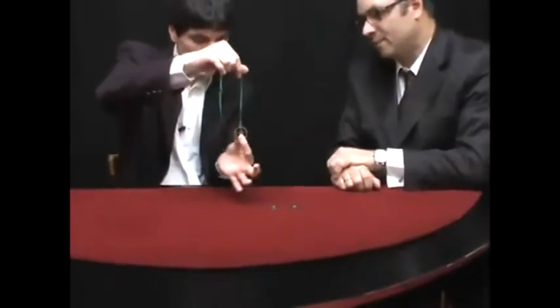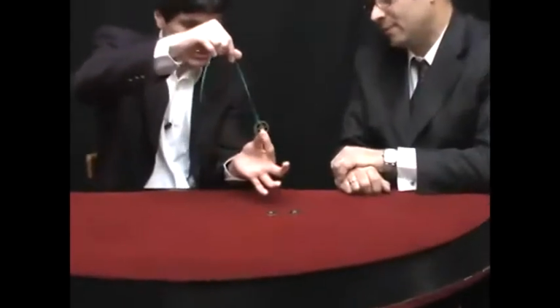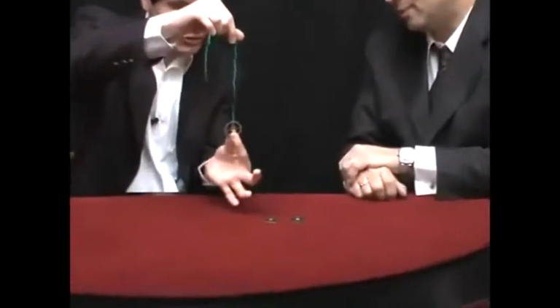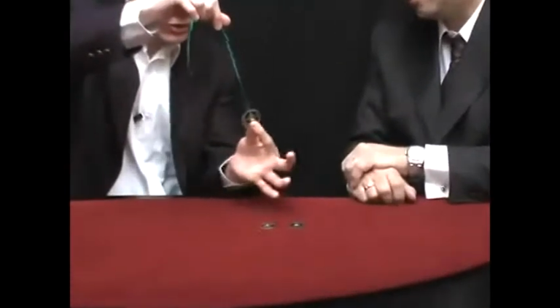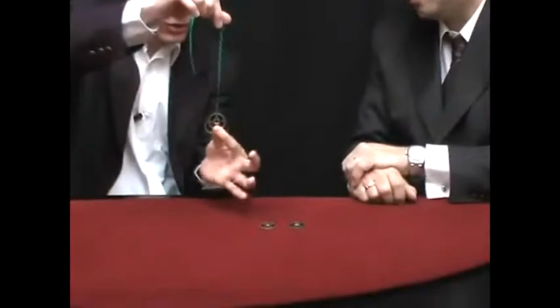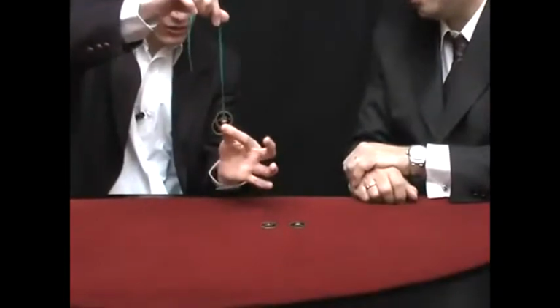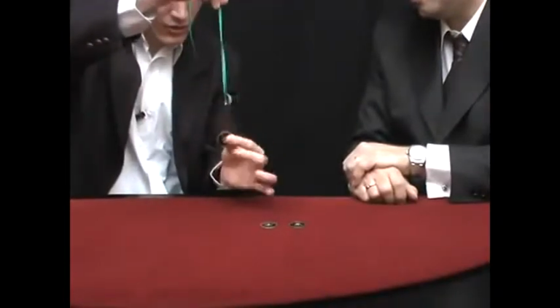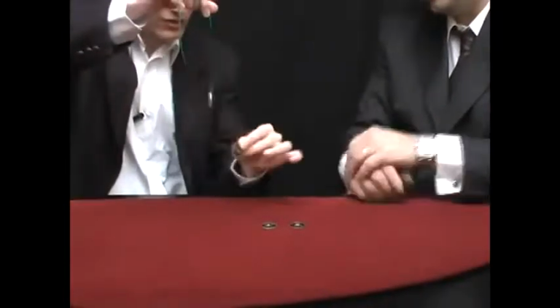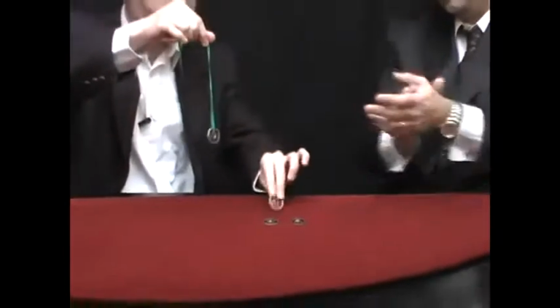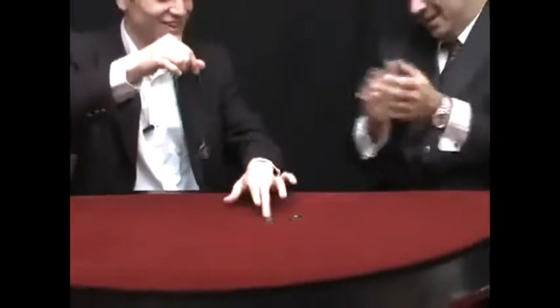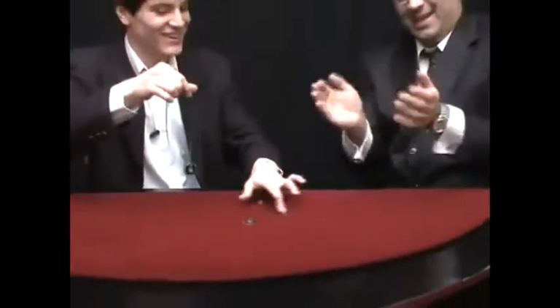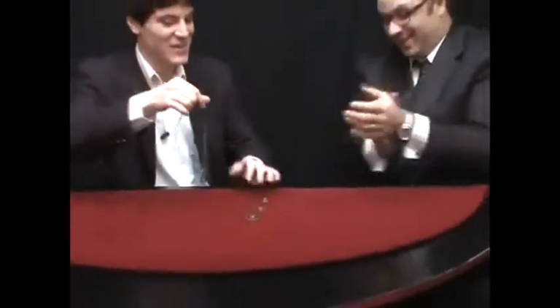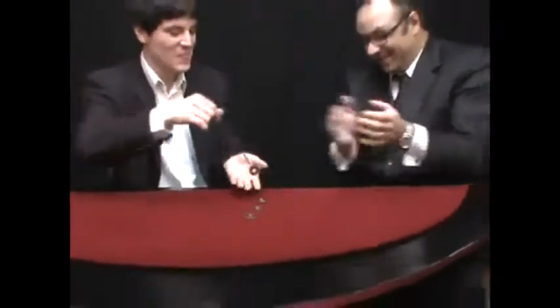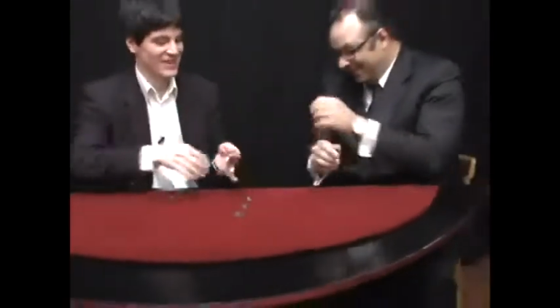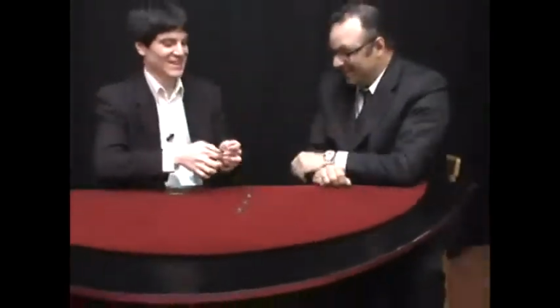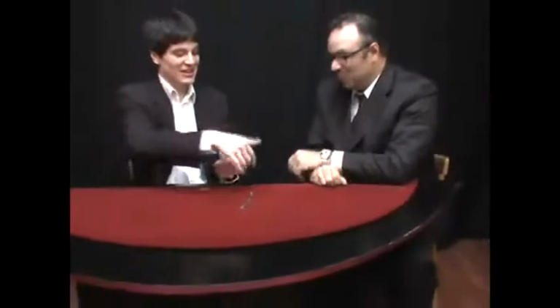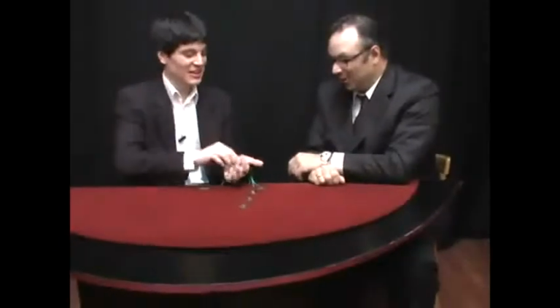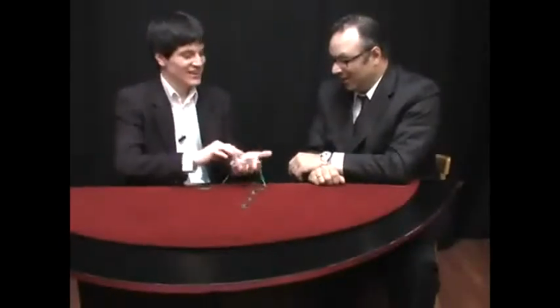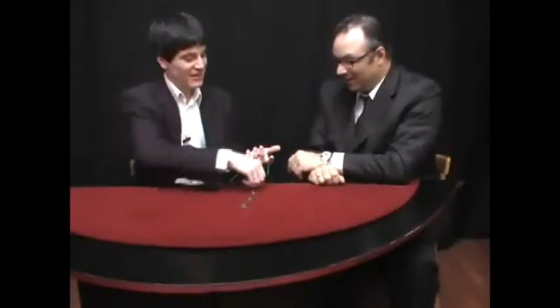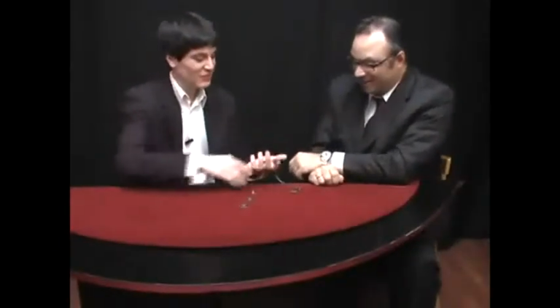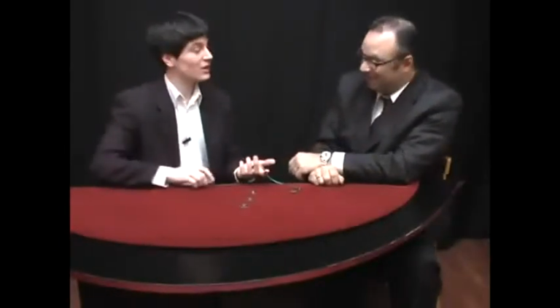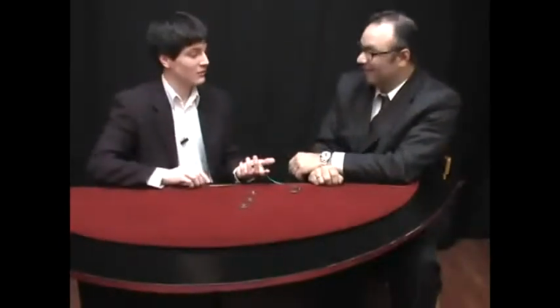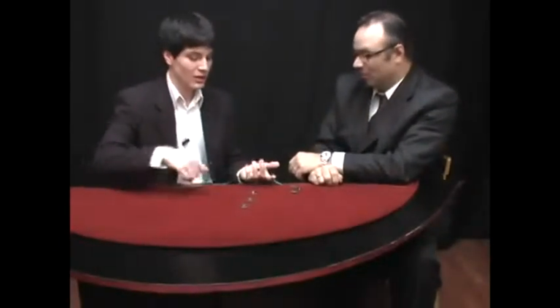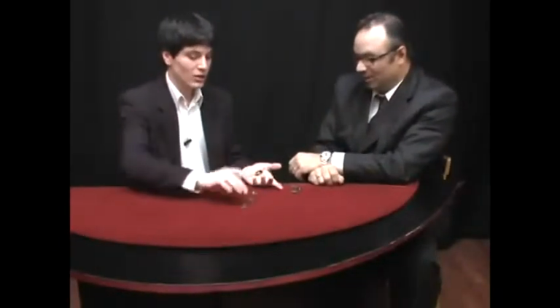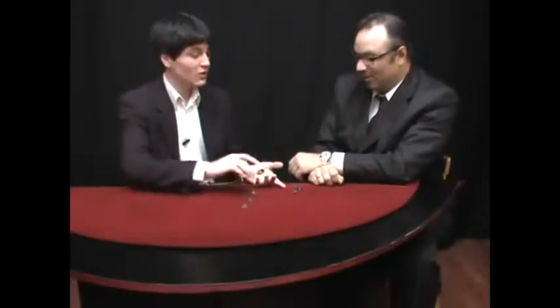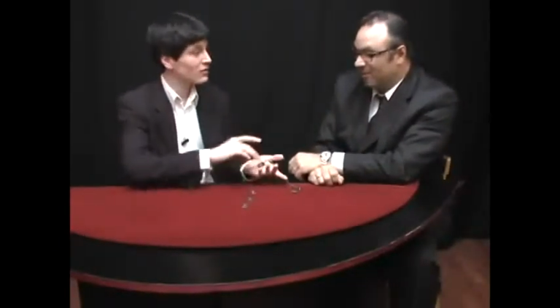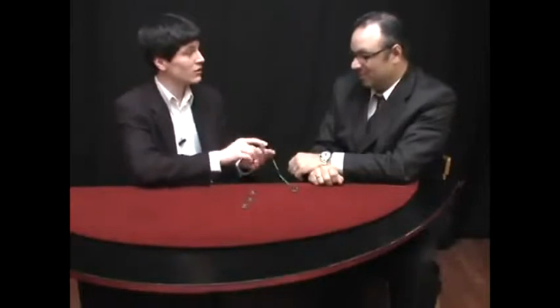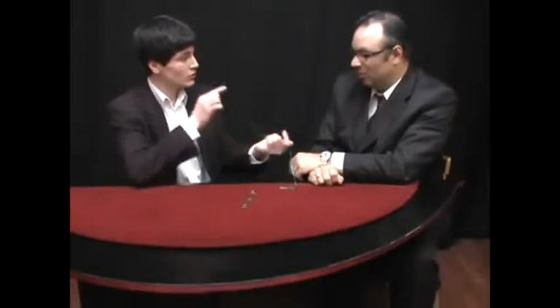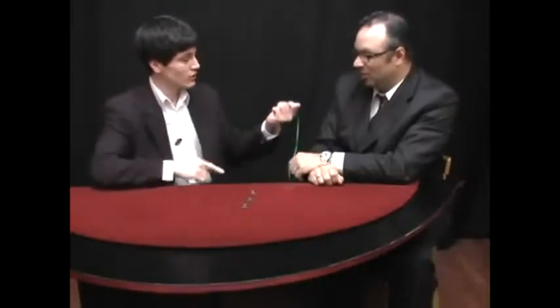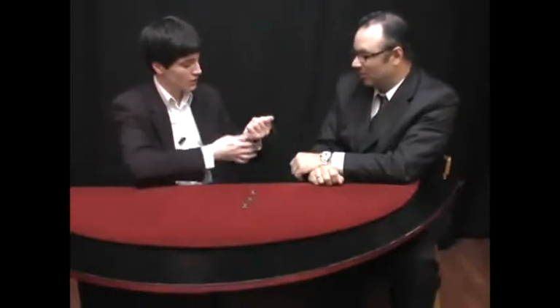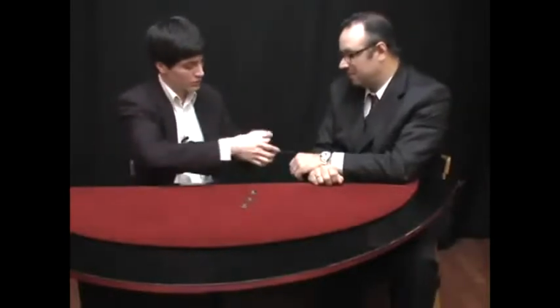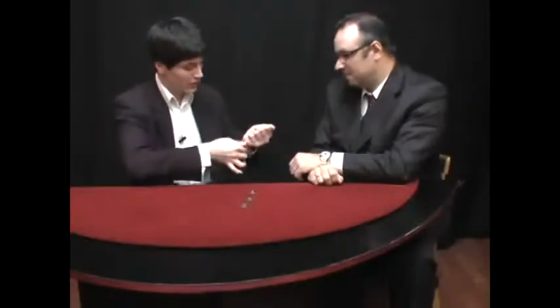Let's go with the third one. One, two, three. Wow, very good! In this way I have three coins on the table and just one in my hand with a ribbon through it.